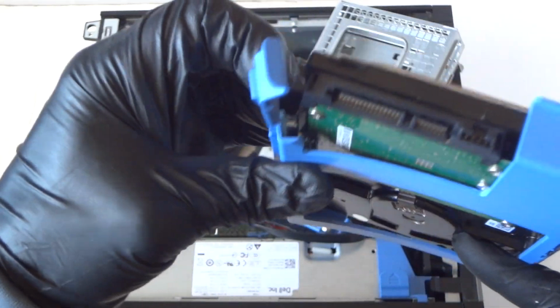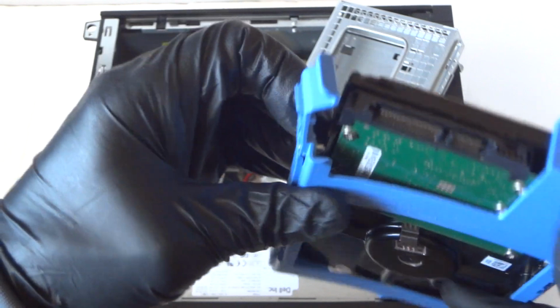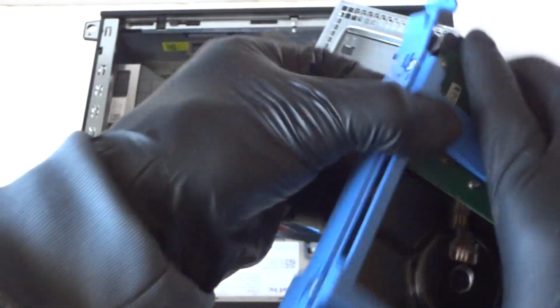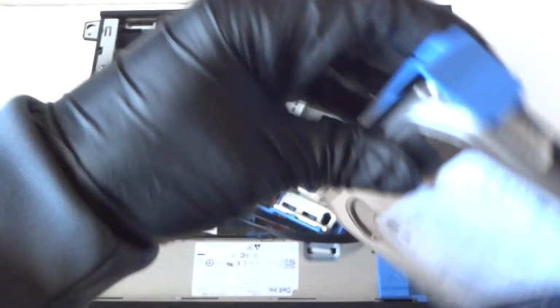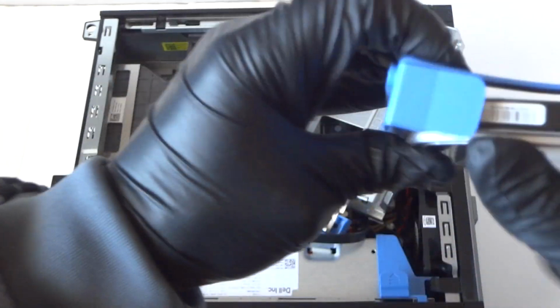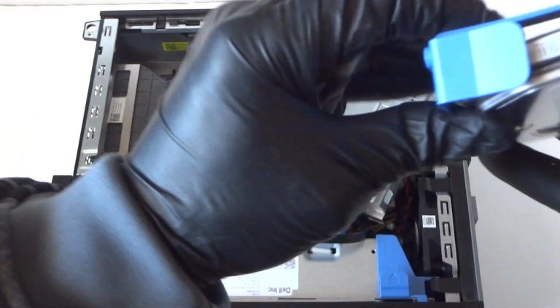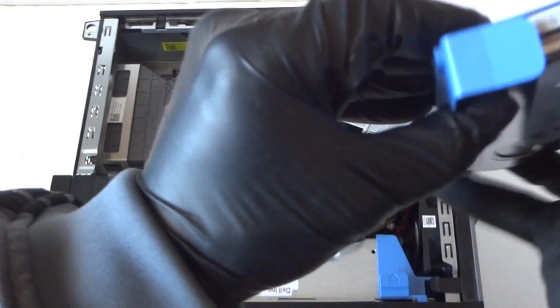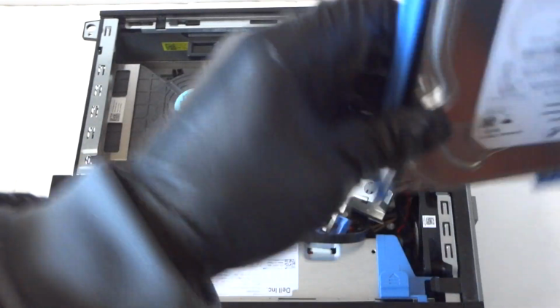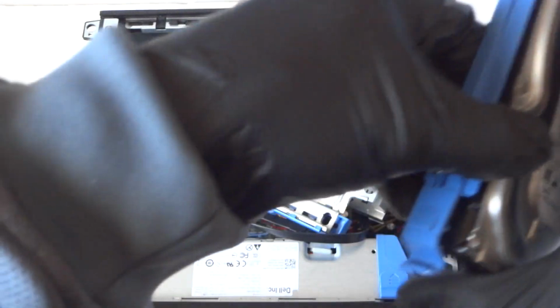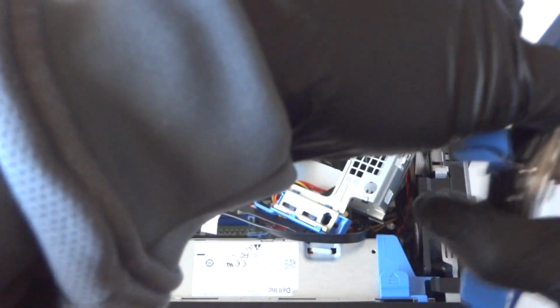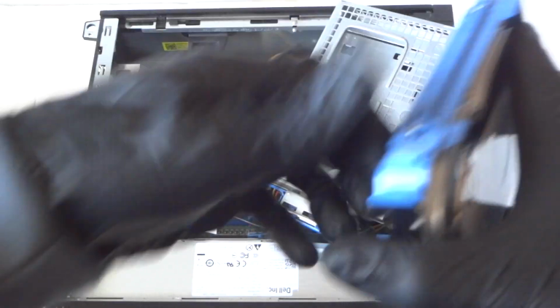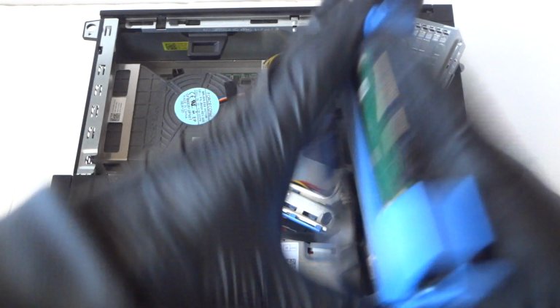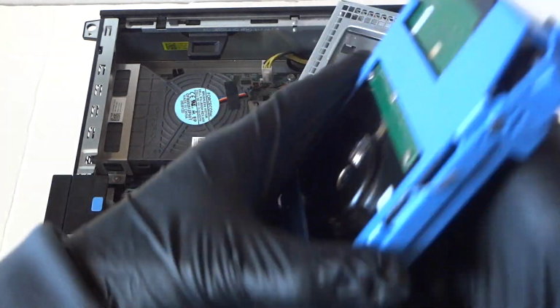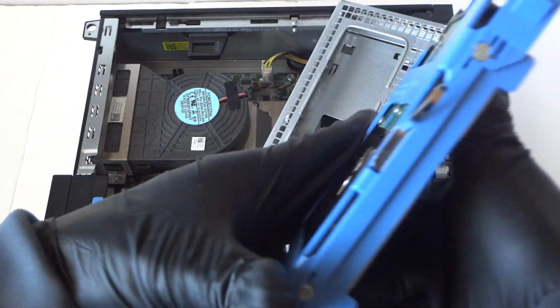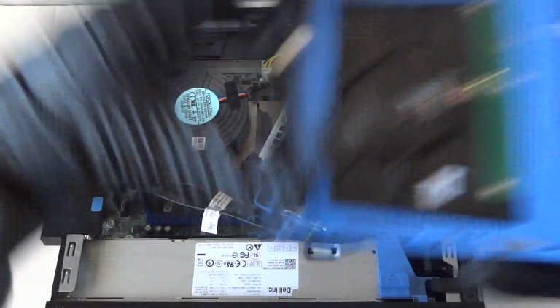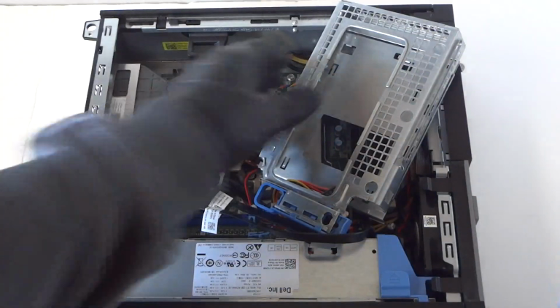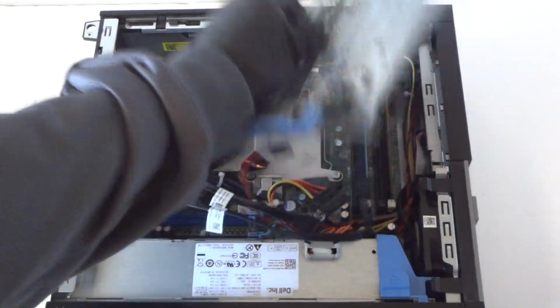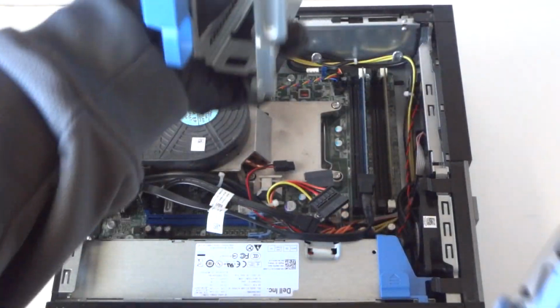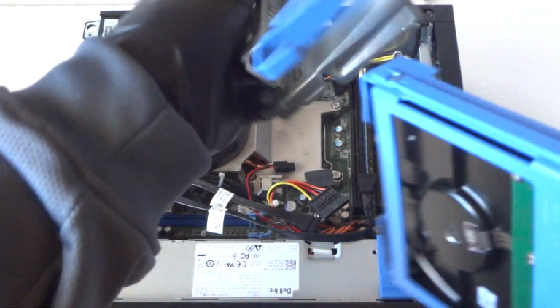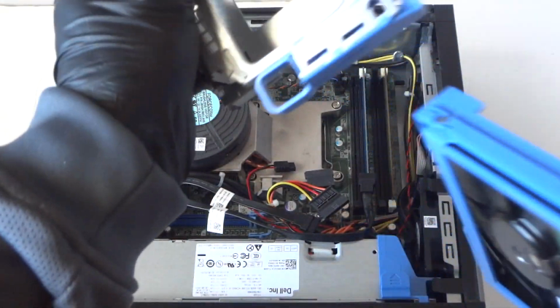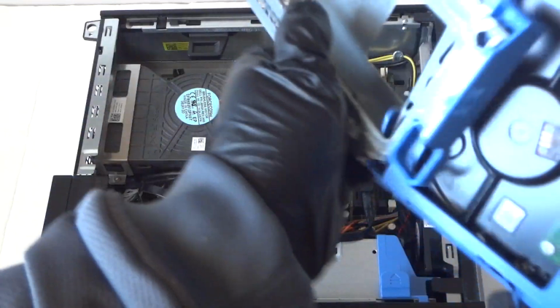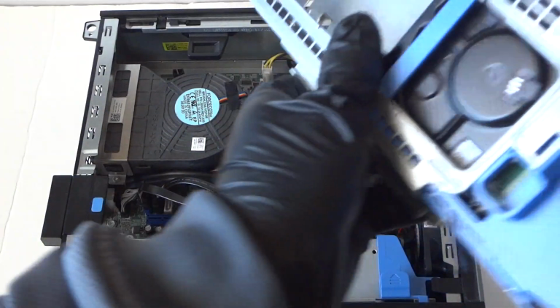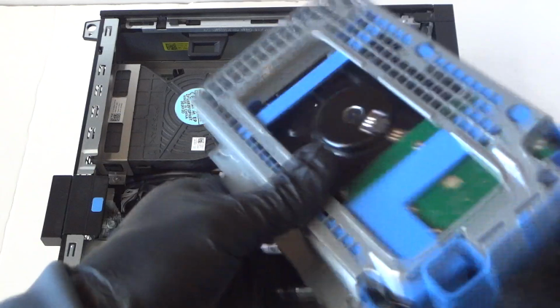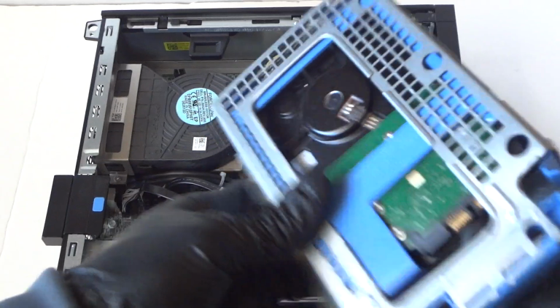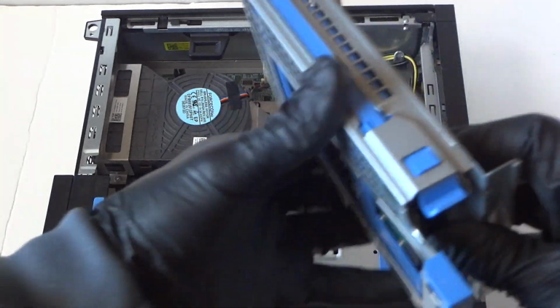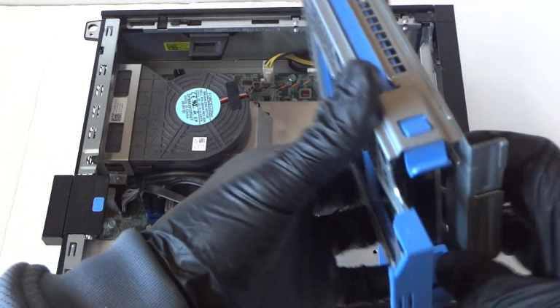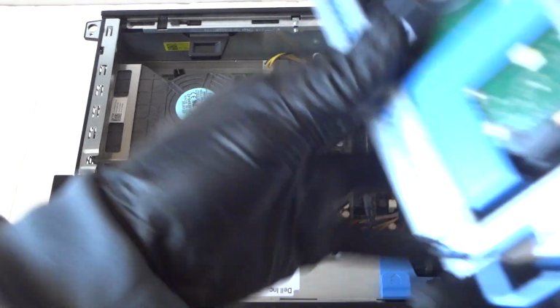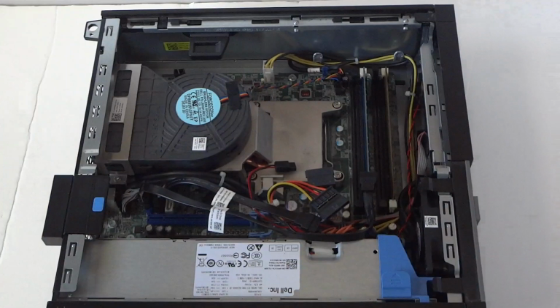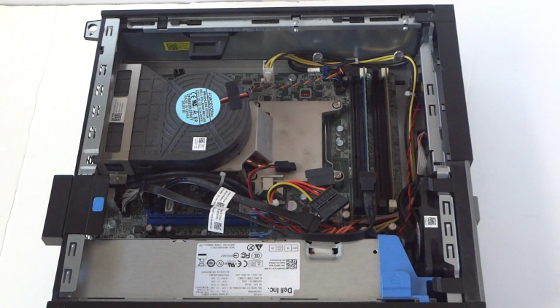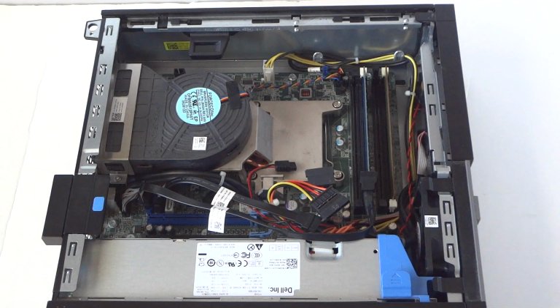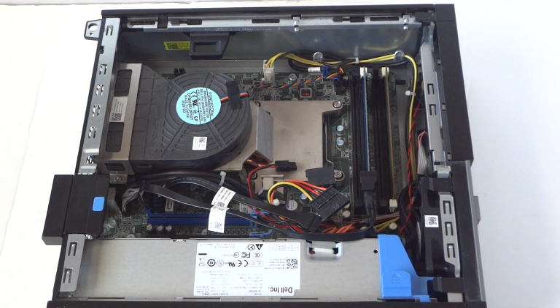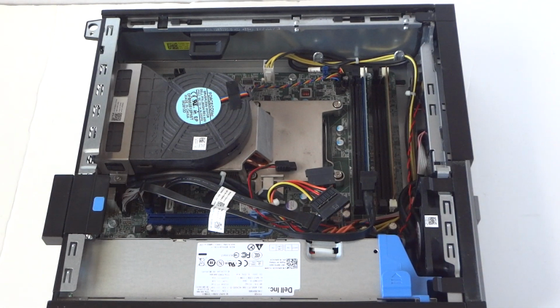I'm changing to a half terabyte — 500 gig. Really easy to install; it doesn't require any screwdrivers. It just spins in just like that — really easy. Then reinstall the hard drive caddy.